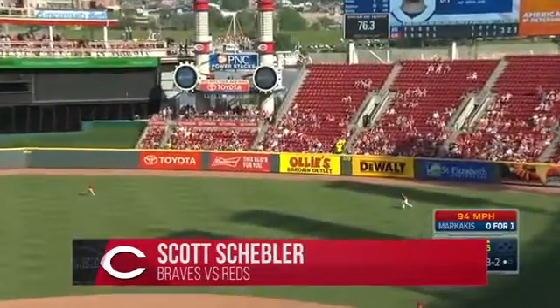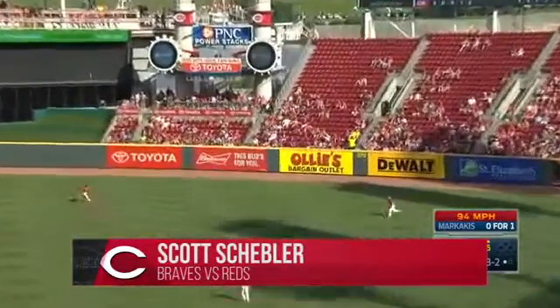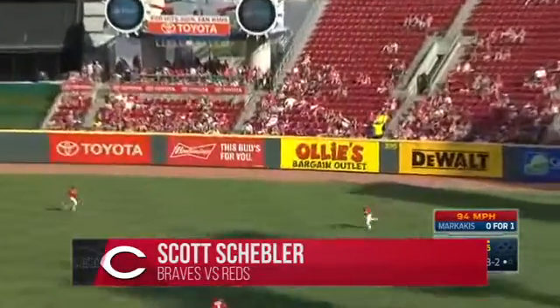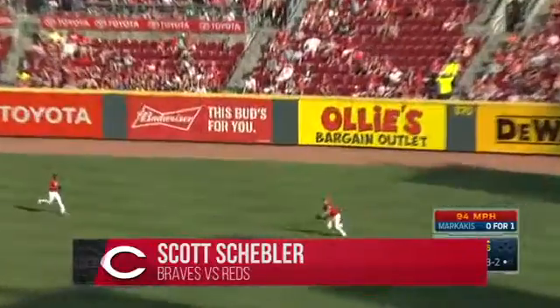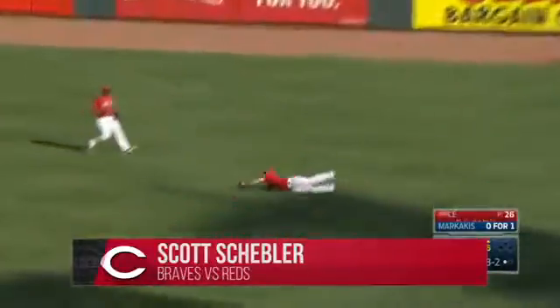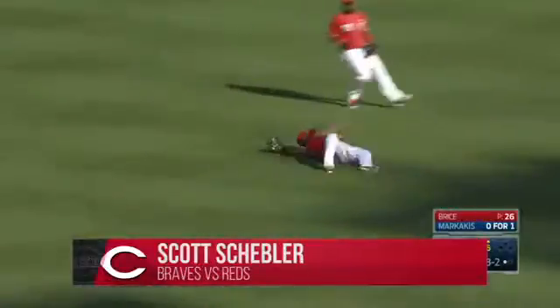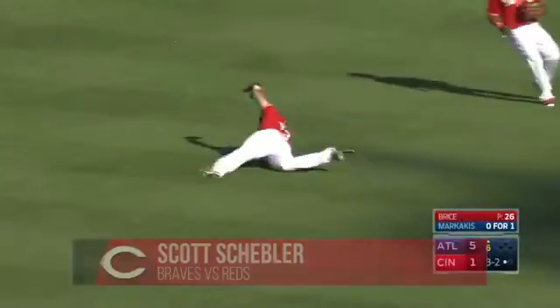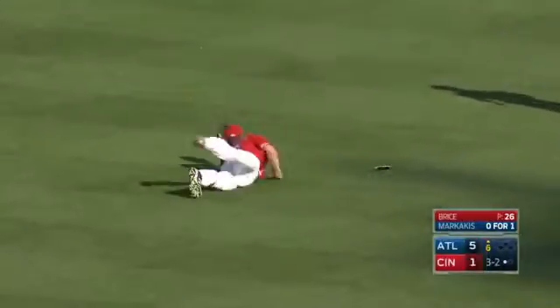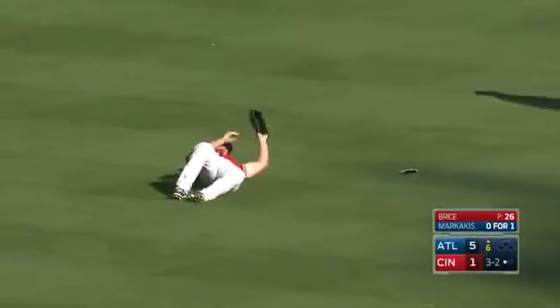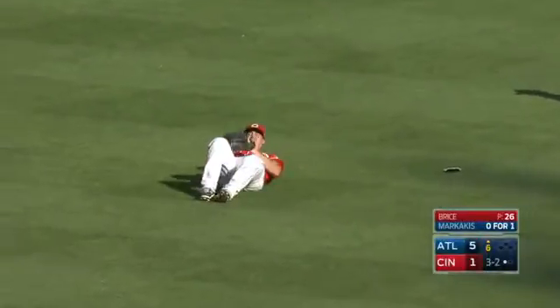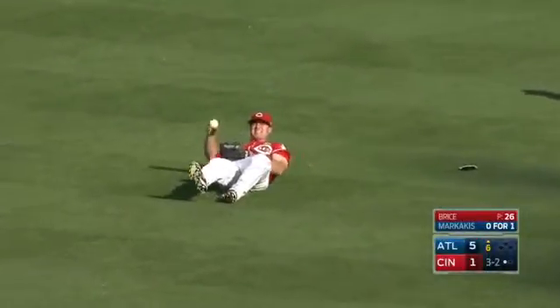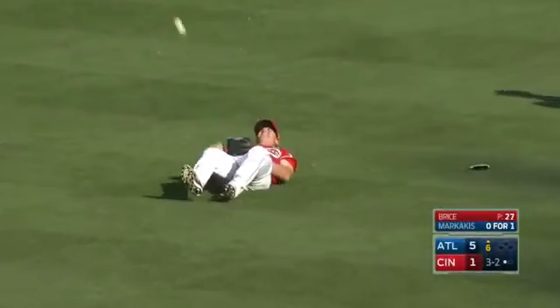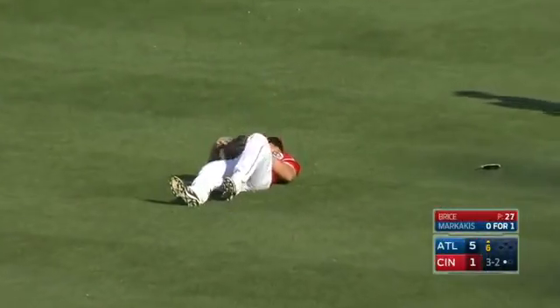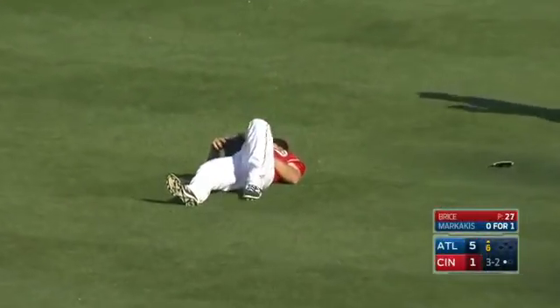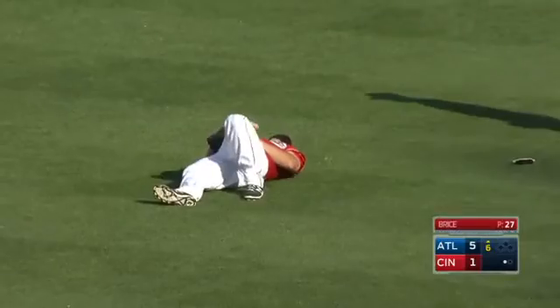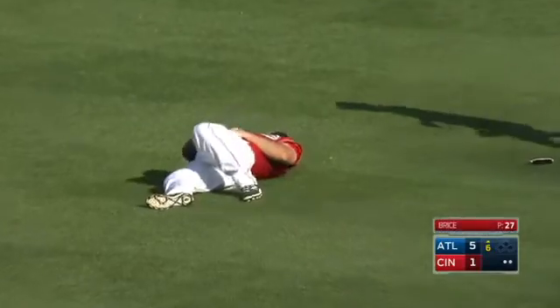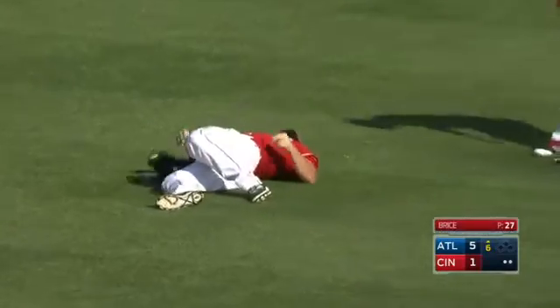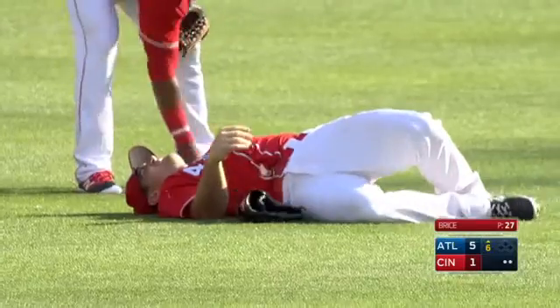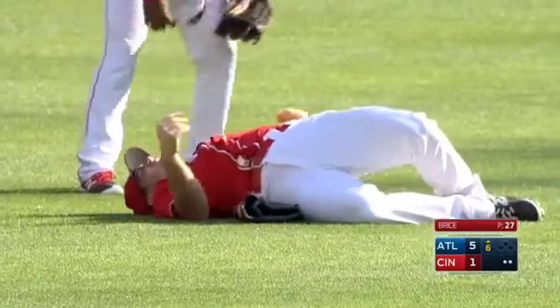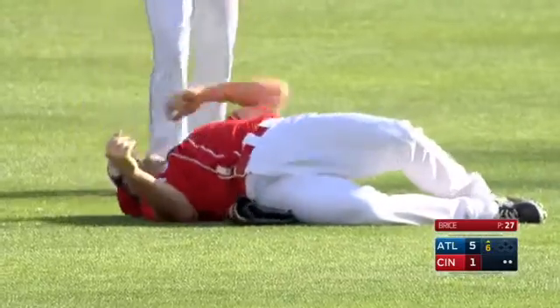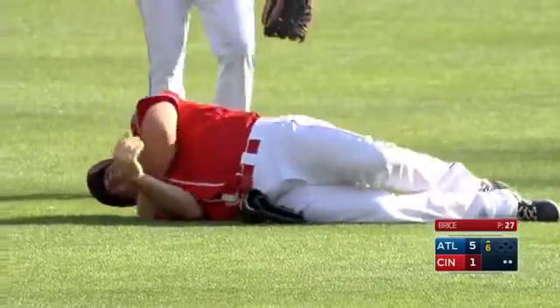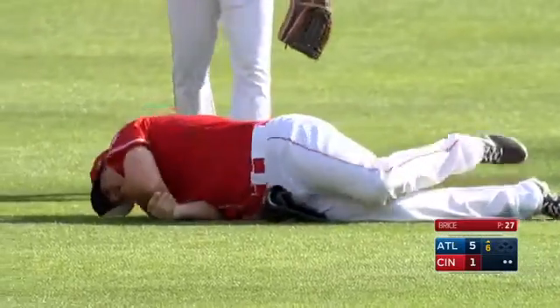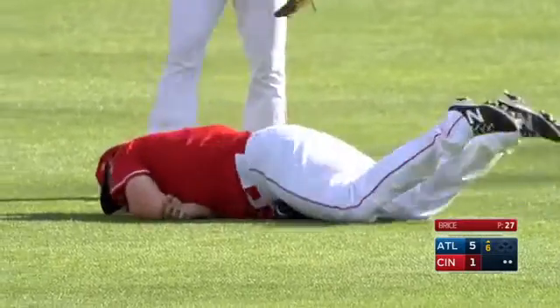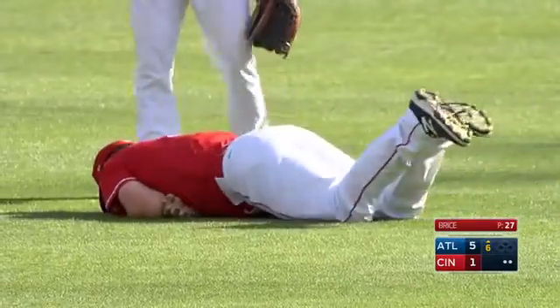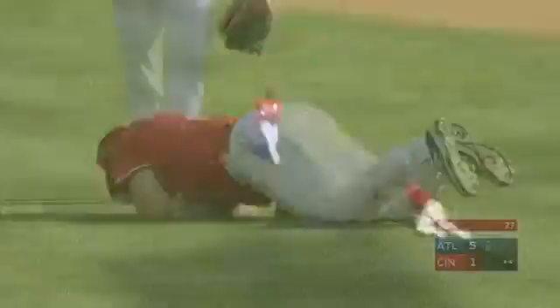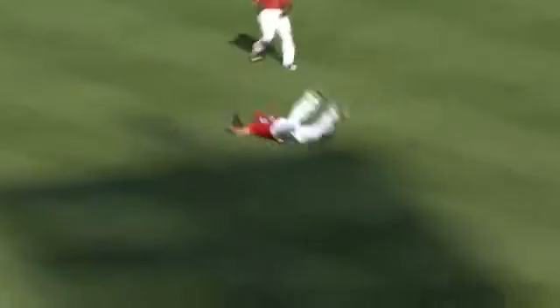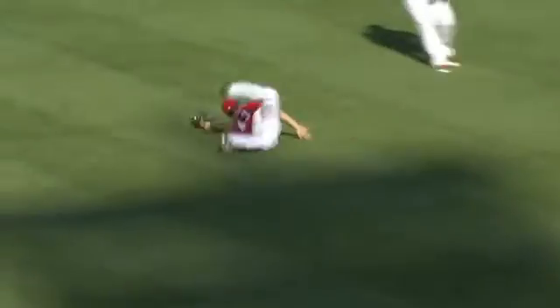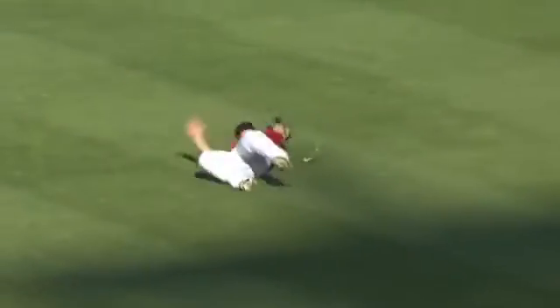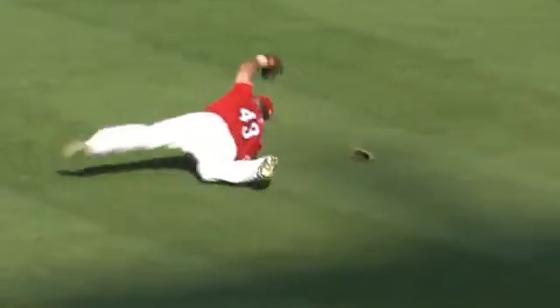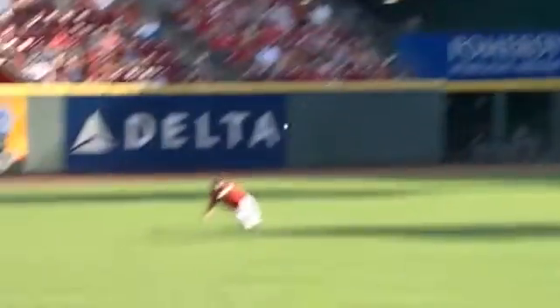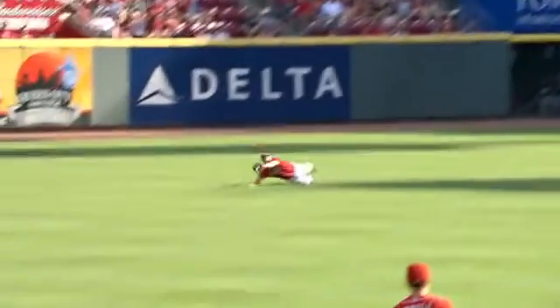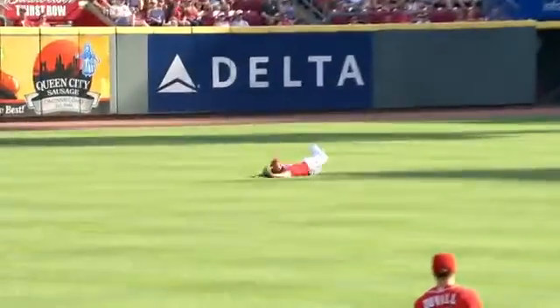Popped up shallow right. Oh, wow! Wonderful play! Scott Scheffler laying out for out number two, and he may be hurt. That's a dangerous play getting that full extension and landing on the shoulder like that.